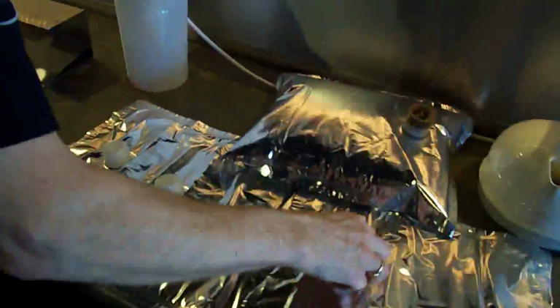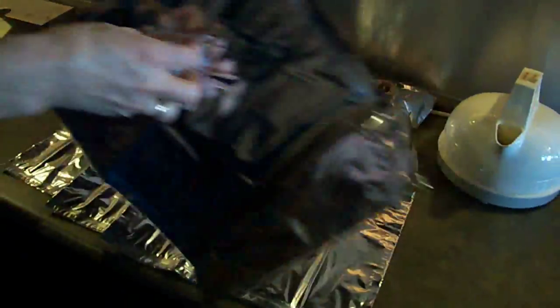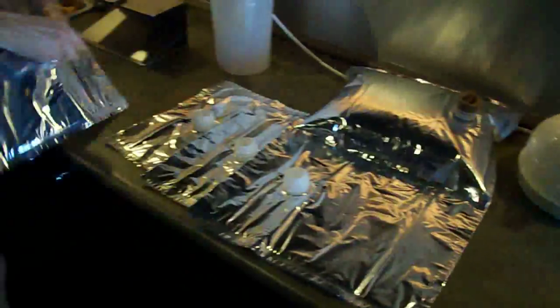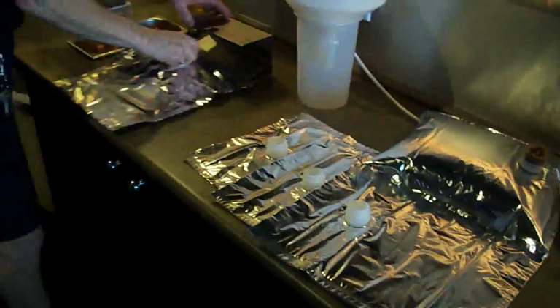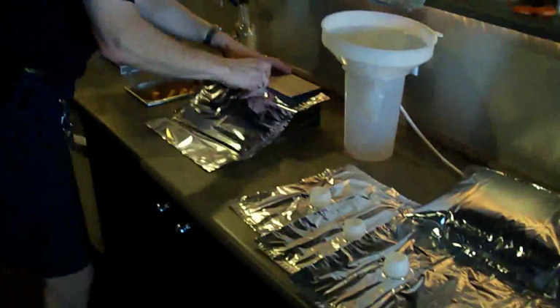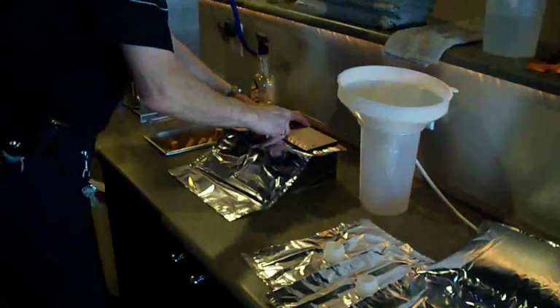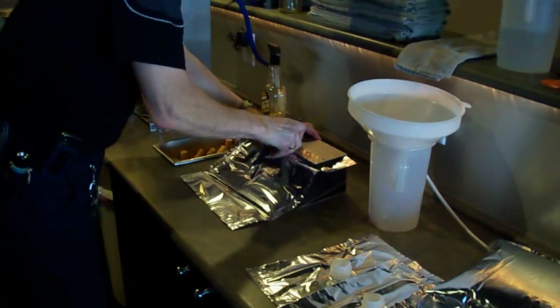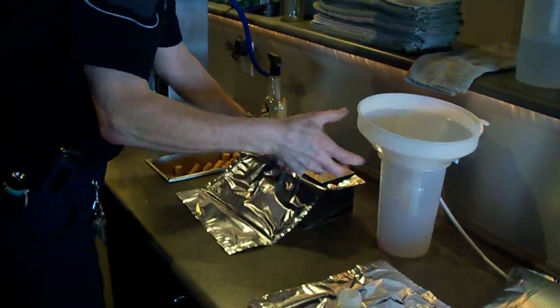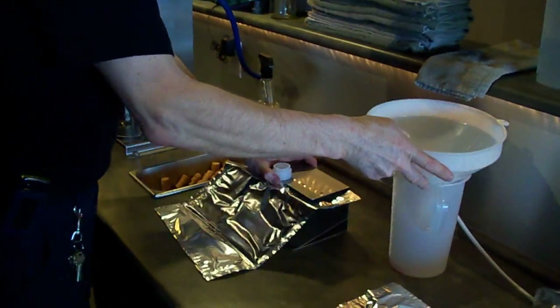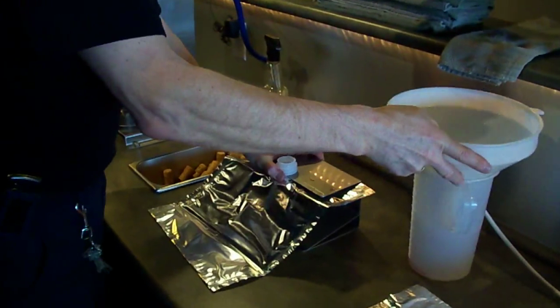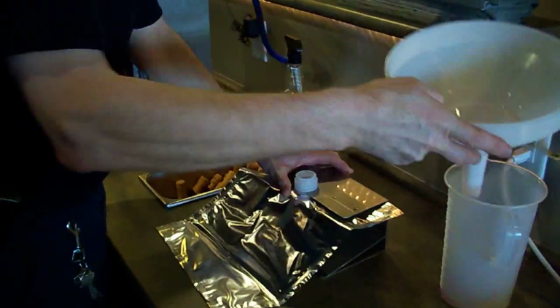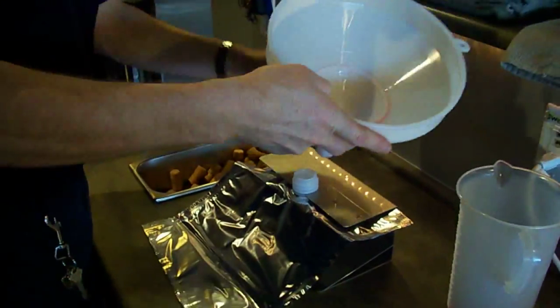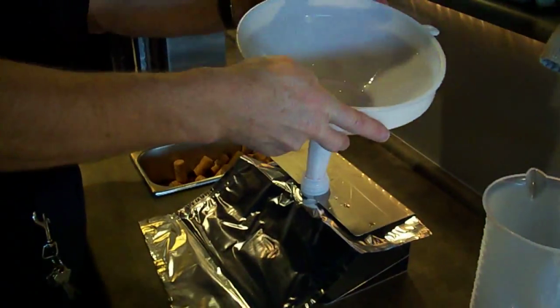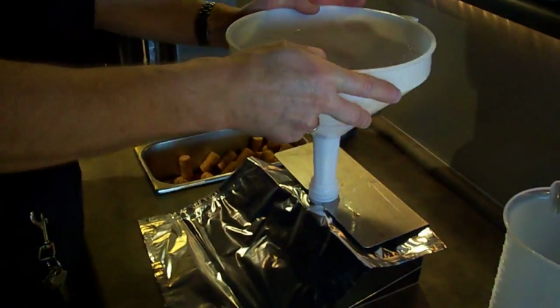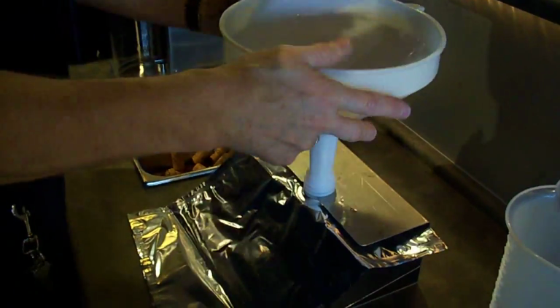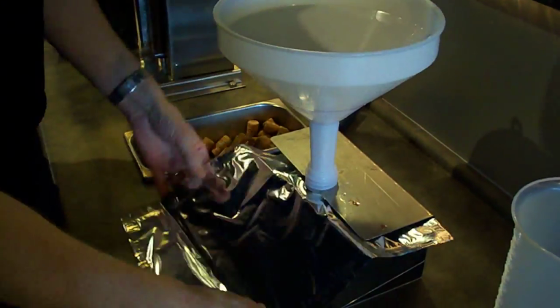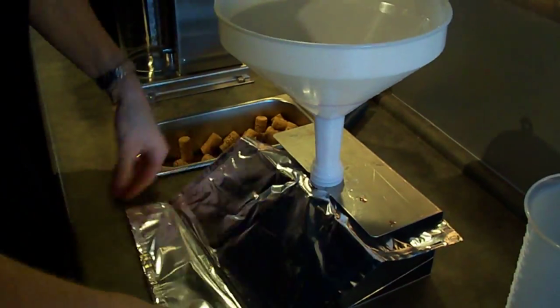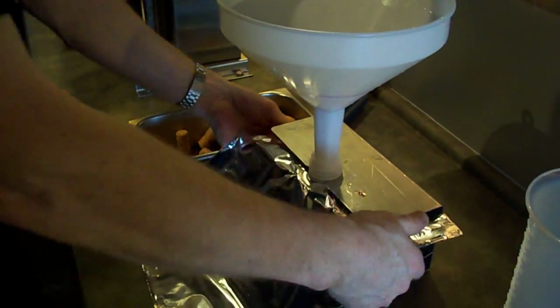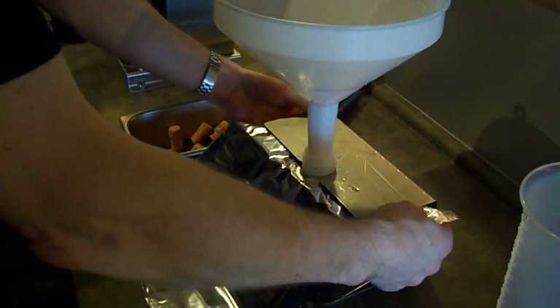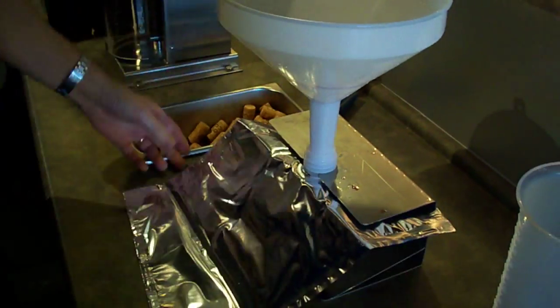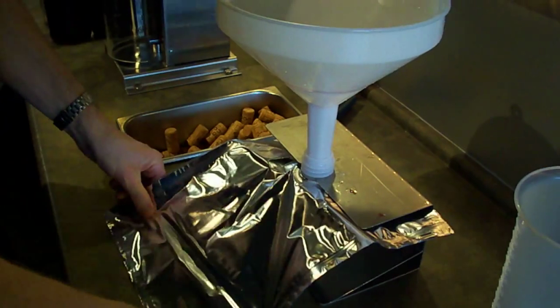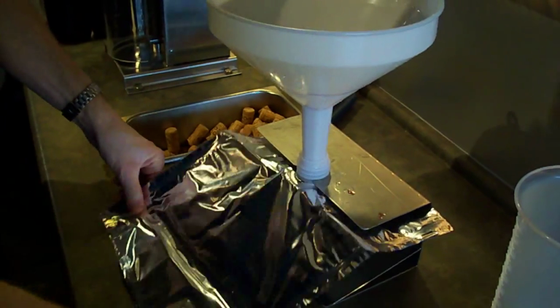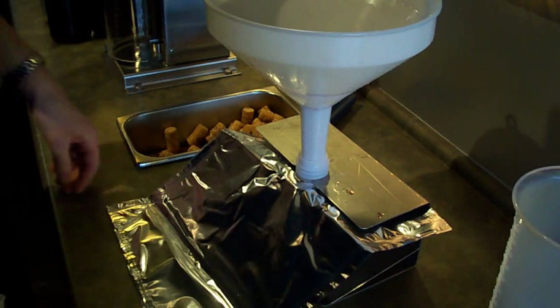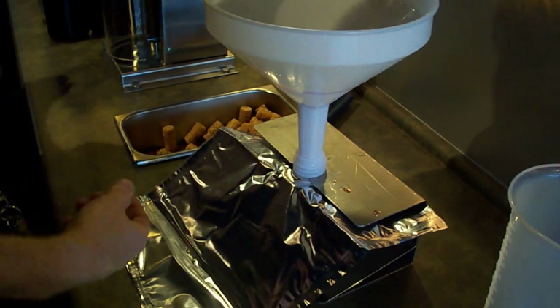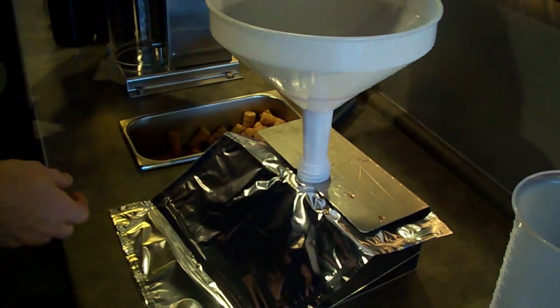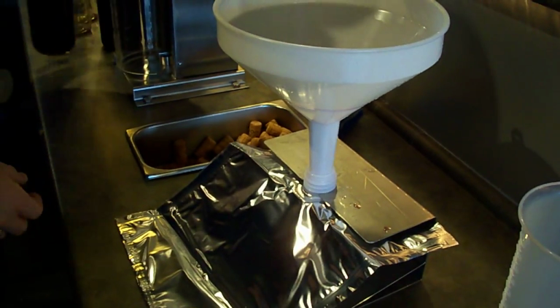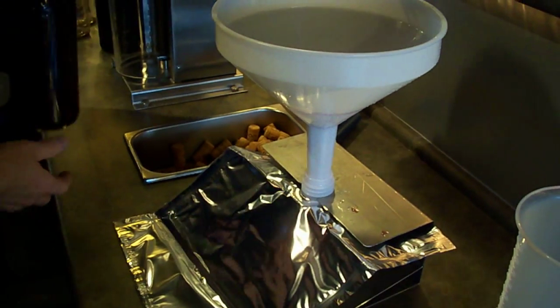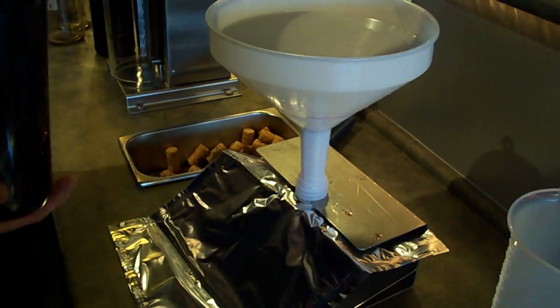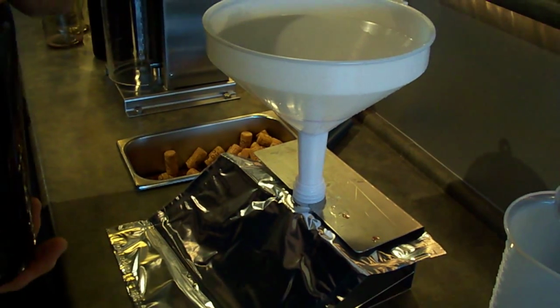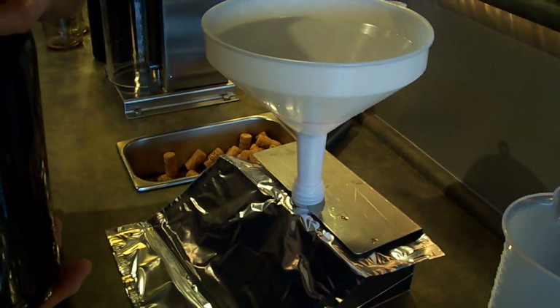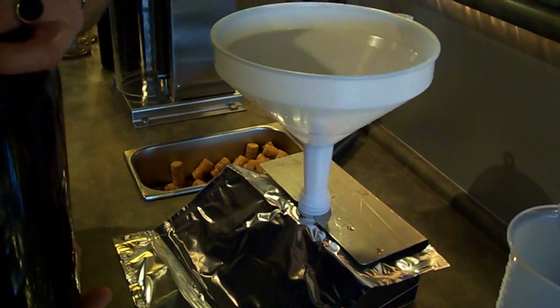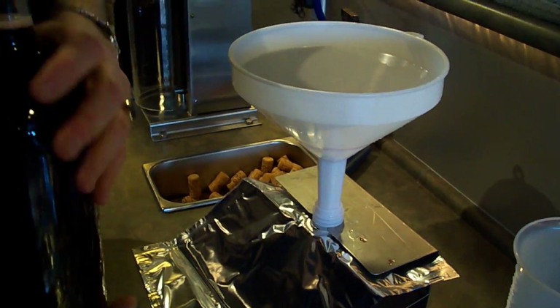You set your next bag up. The customer does all this work — we're just demonstrating. I've got a customer here whose batch this is, but they don't want to be in the video, so we're doing it for her.